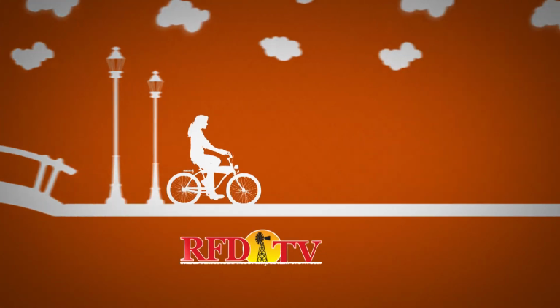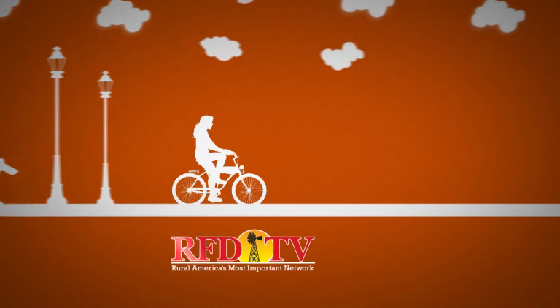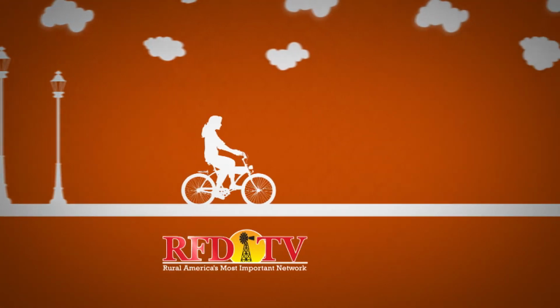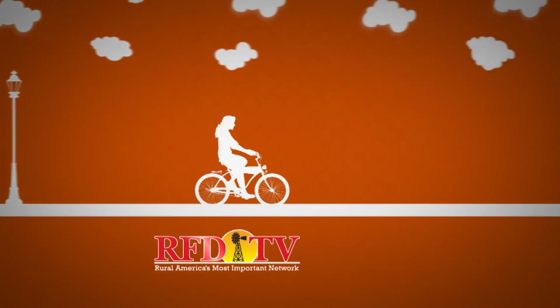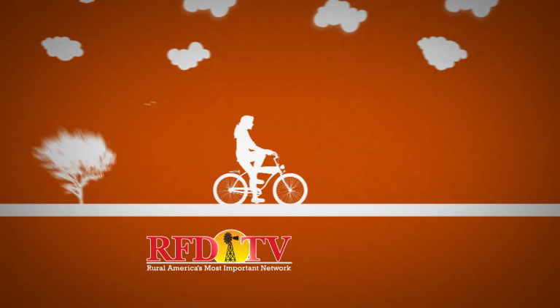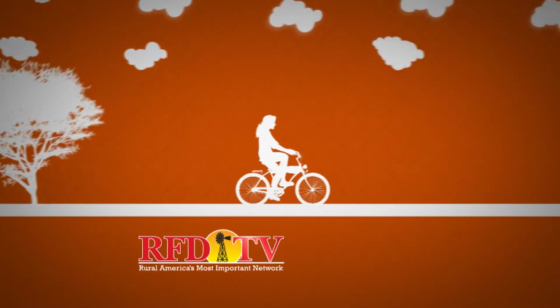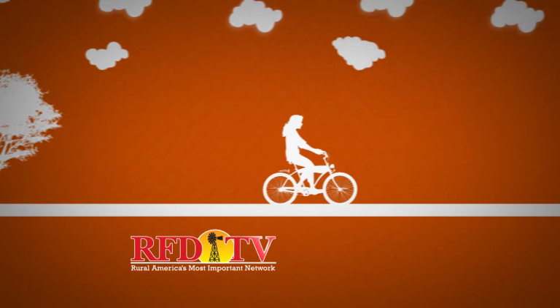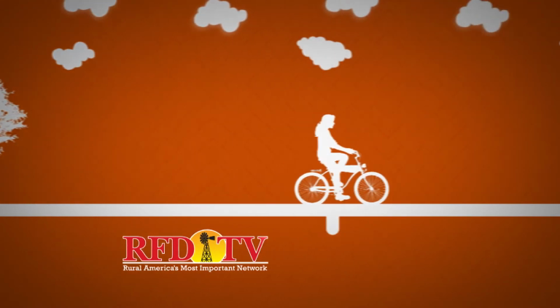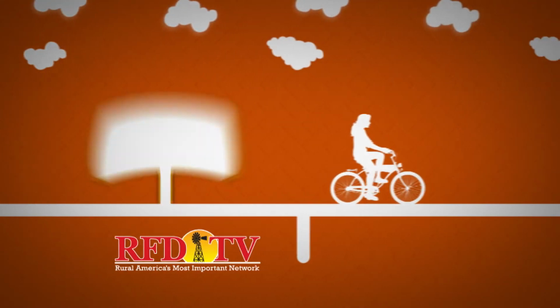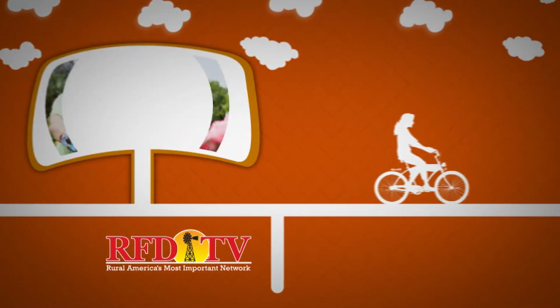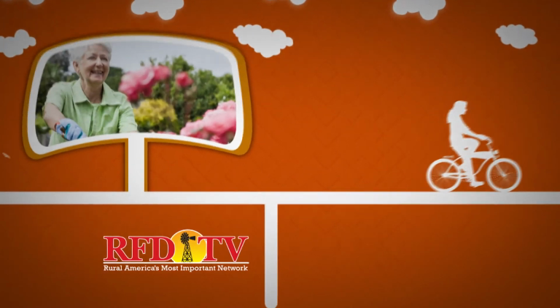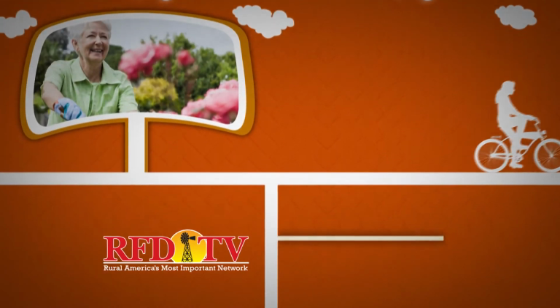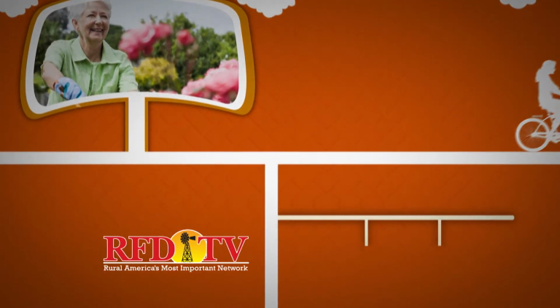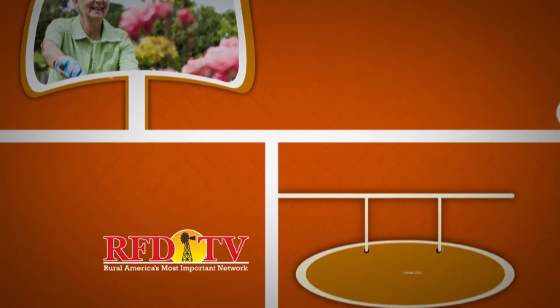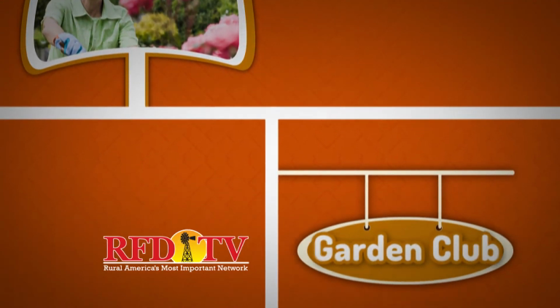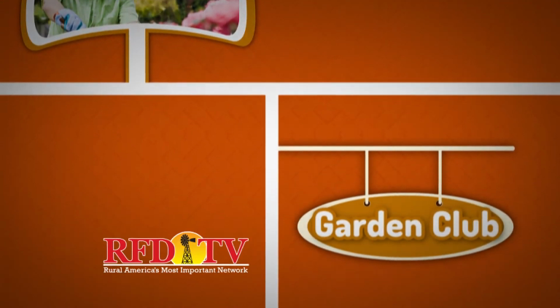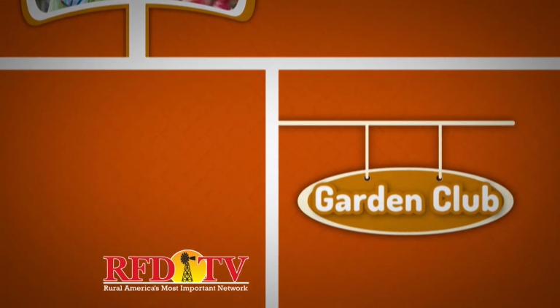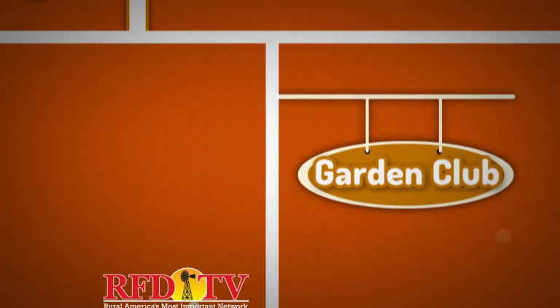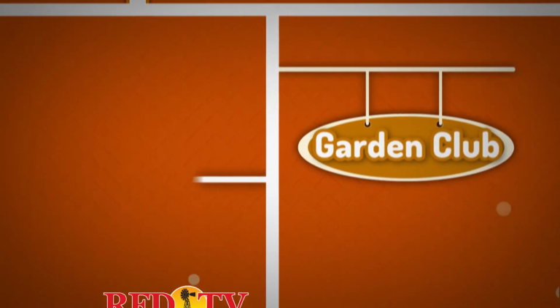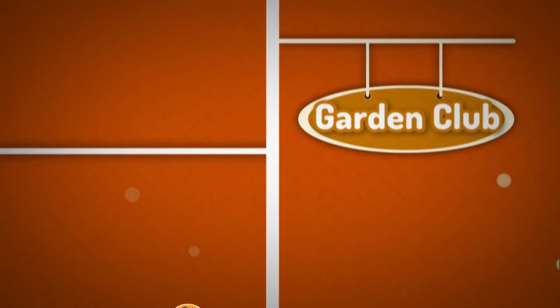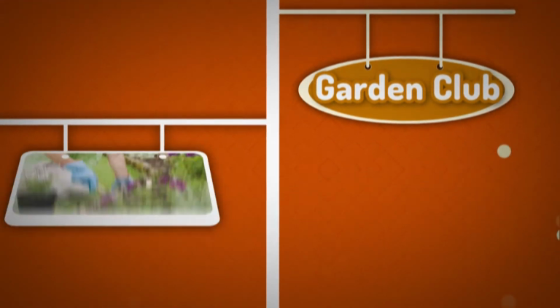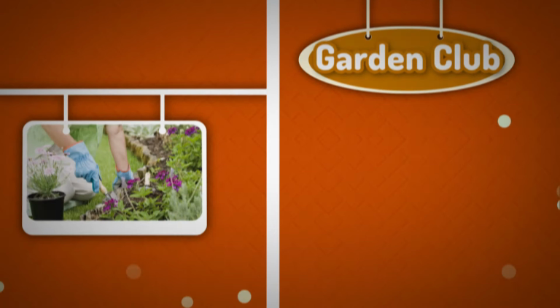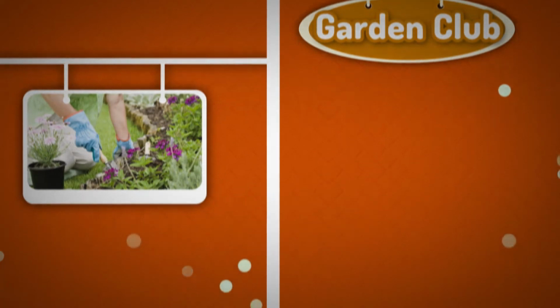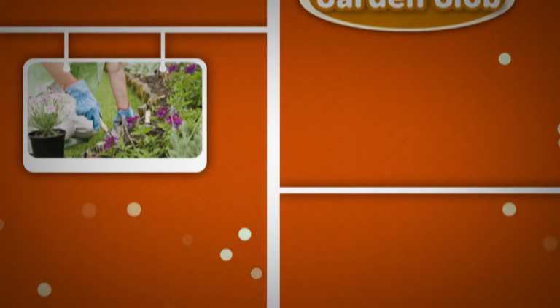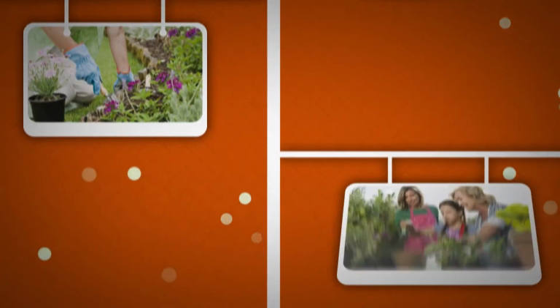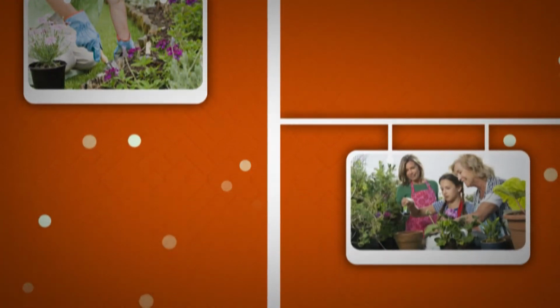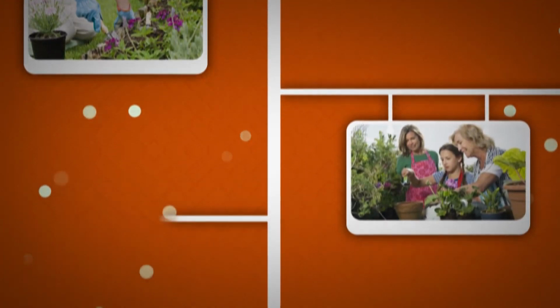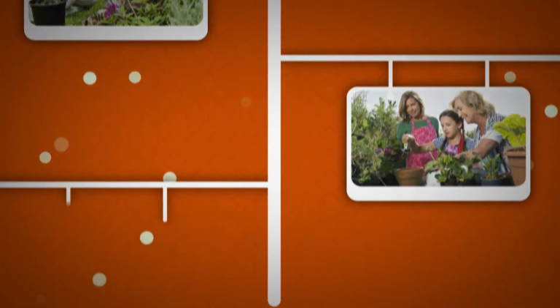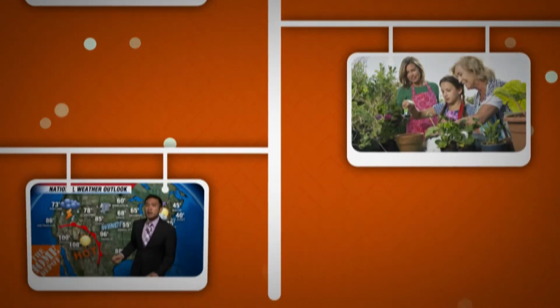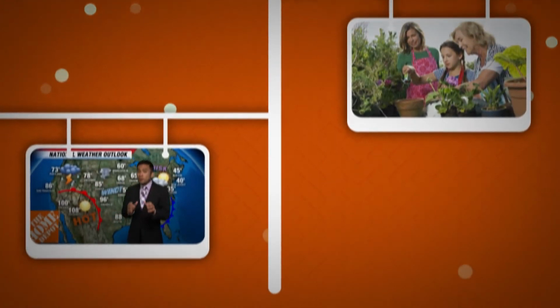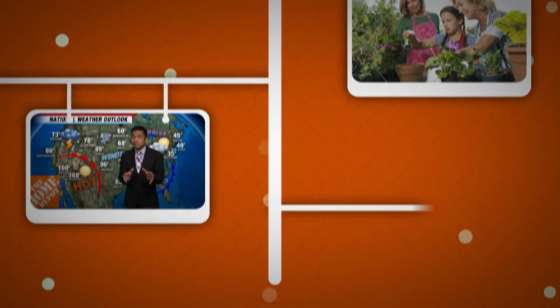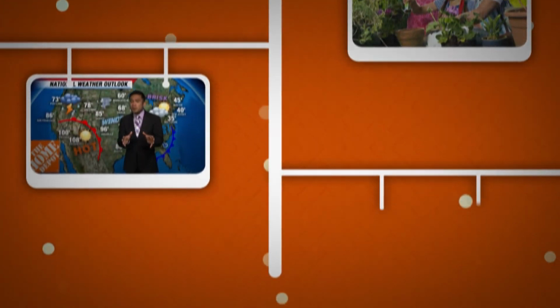At RFD-TV, we want to provide these members with something that's important to each and every one of them, something that changes each and every day. It's the weather.